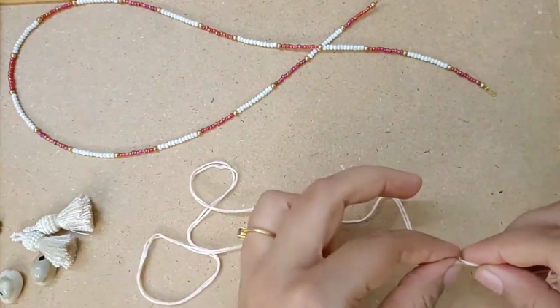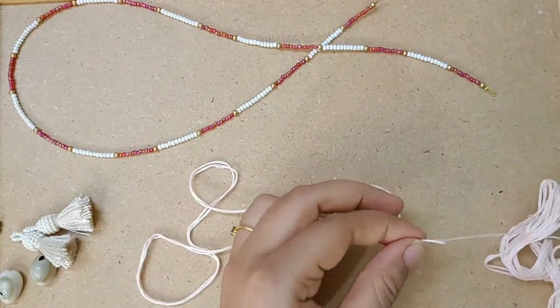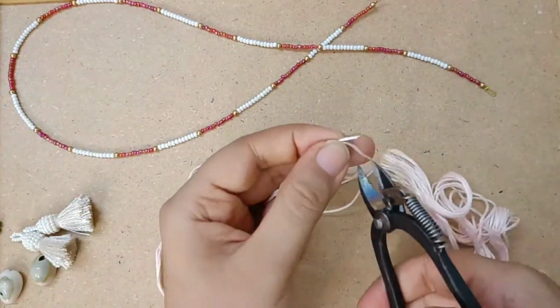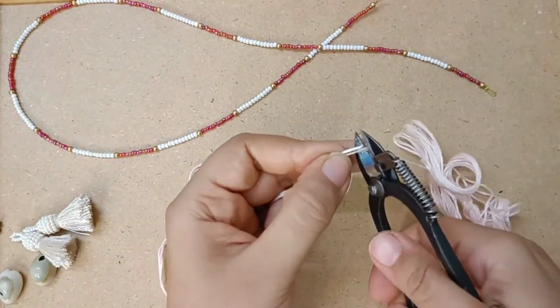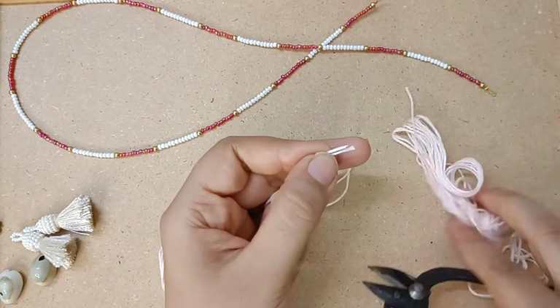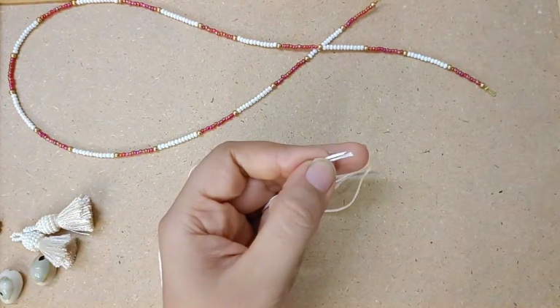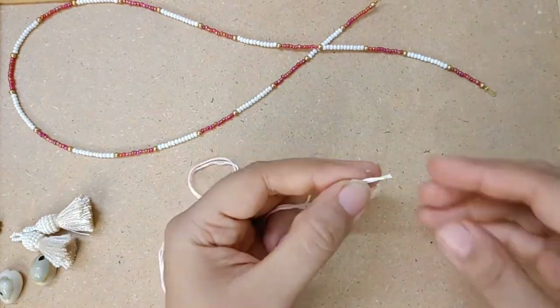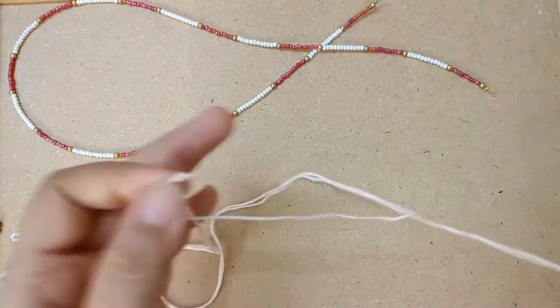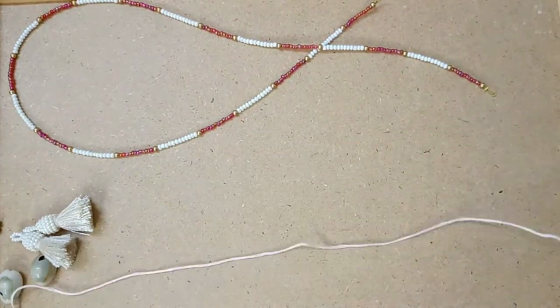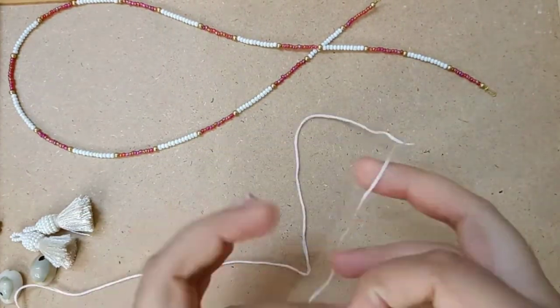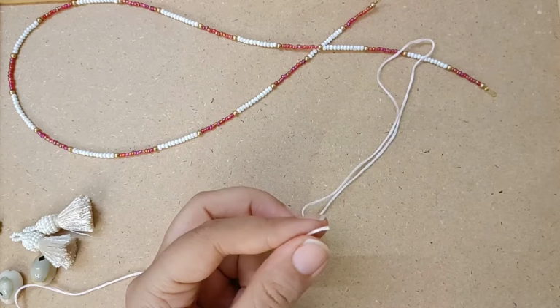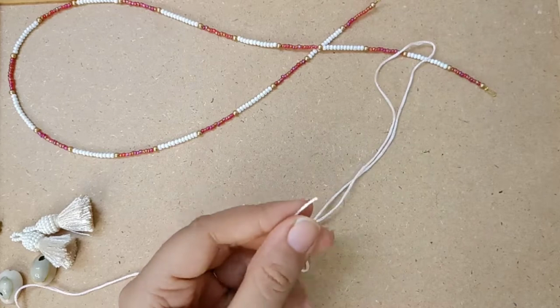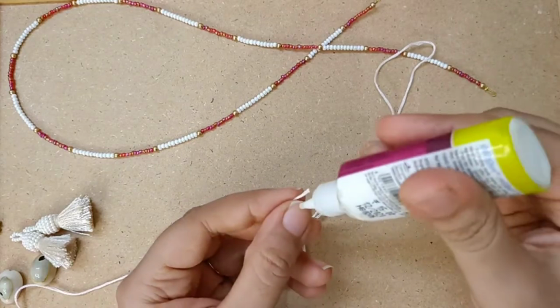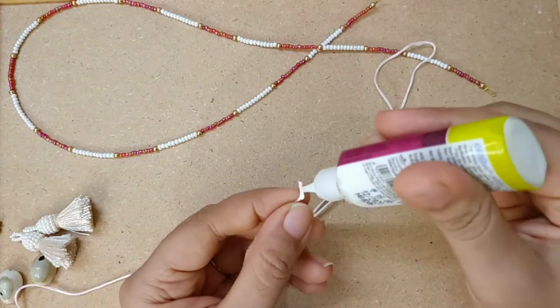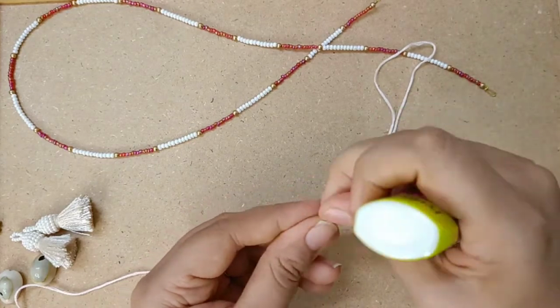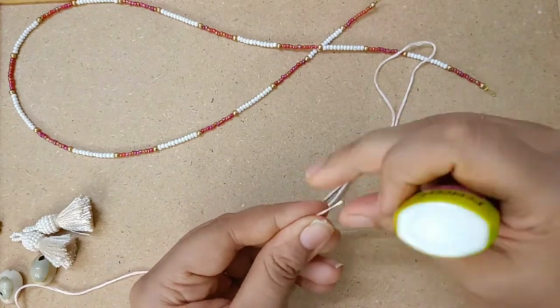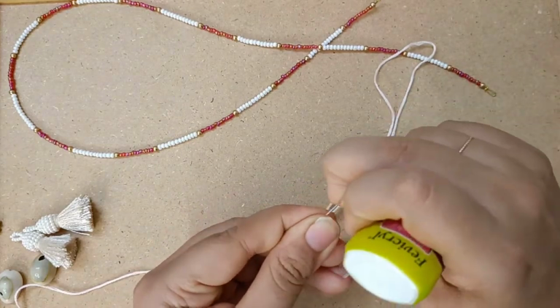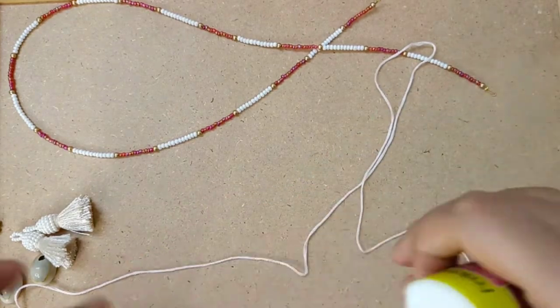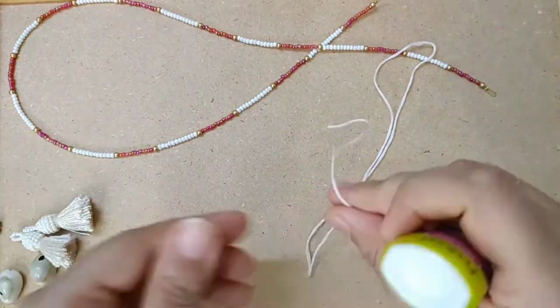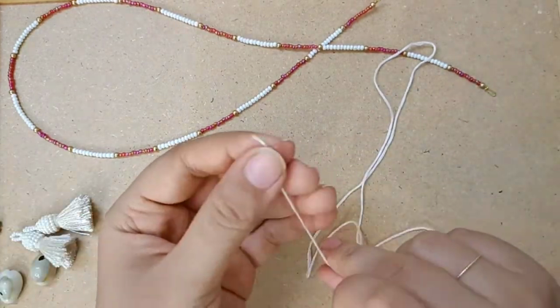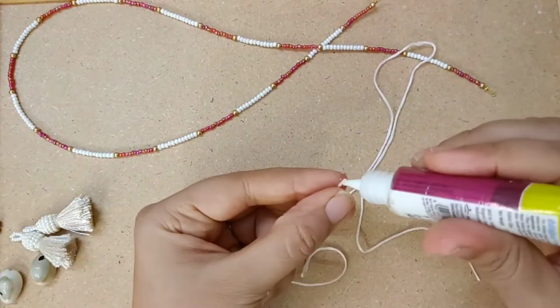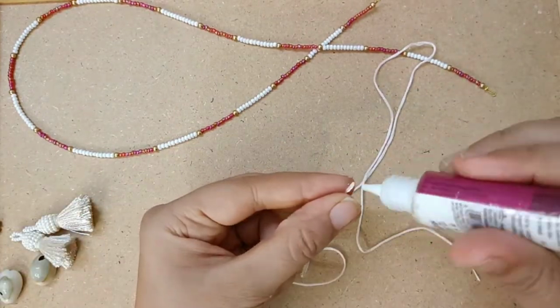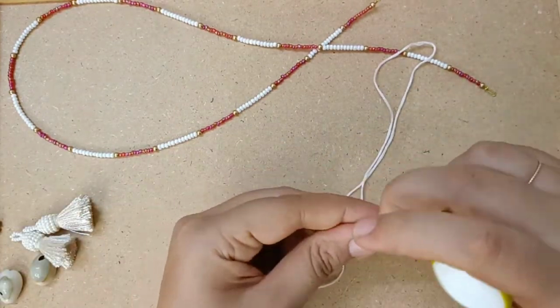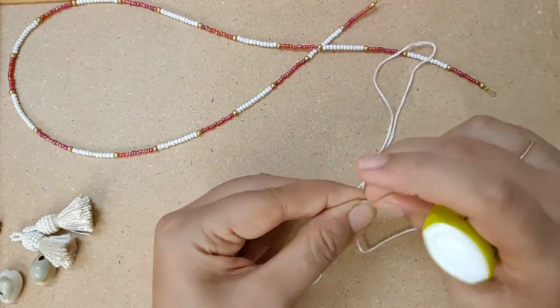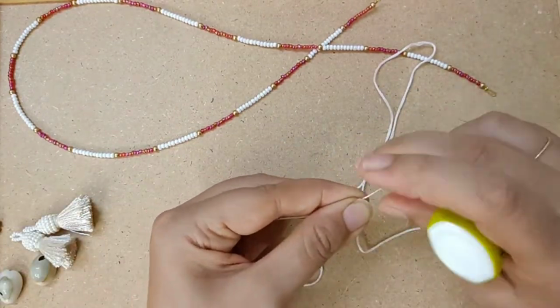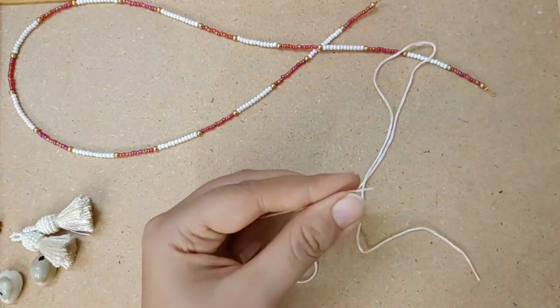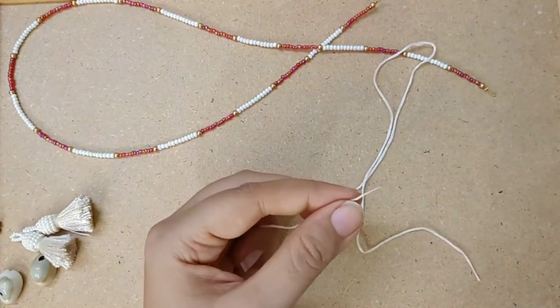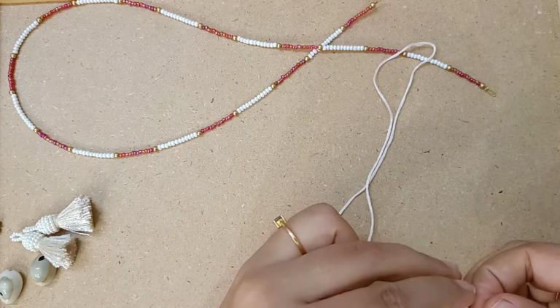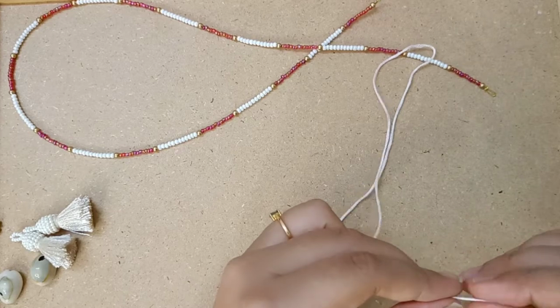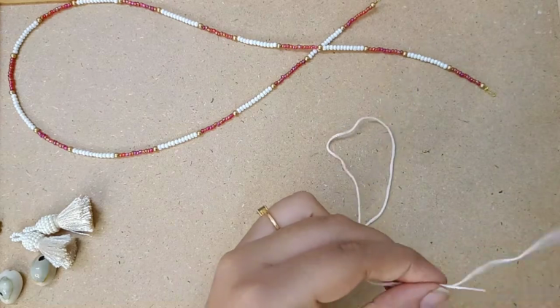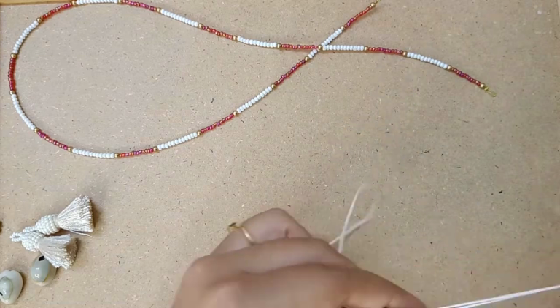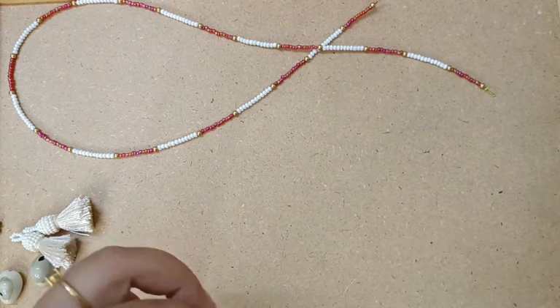Here we have taken cowrie shells, white thread, and tassels.